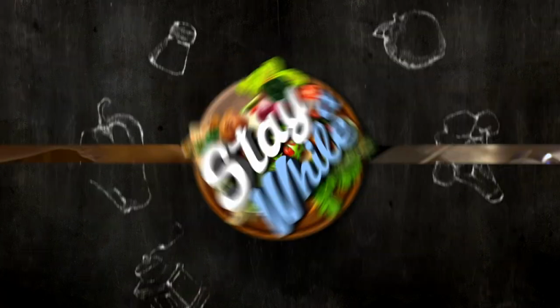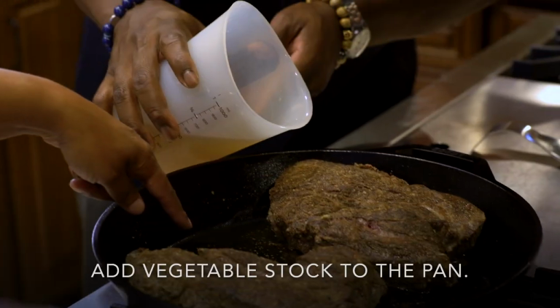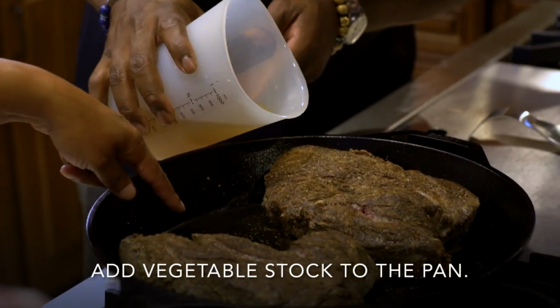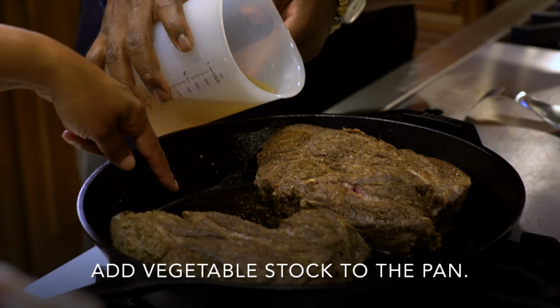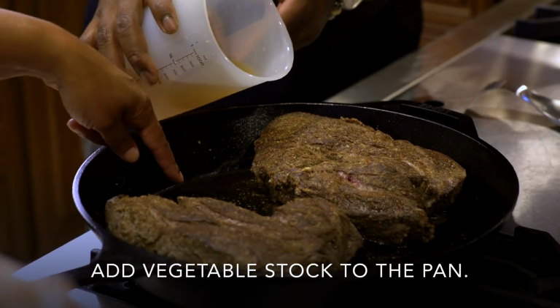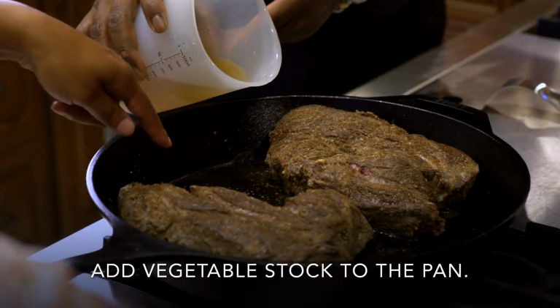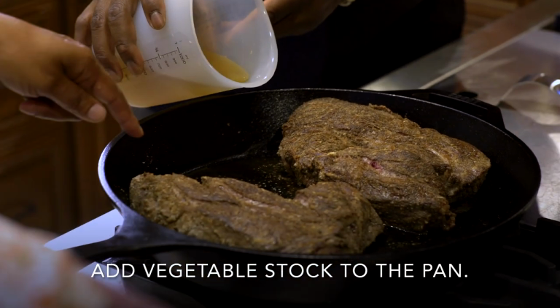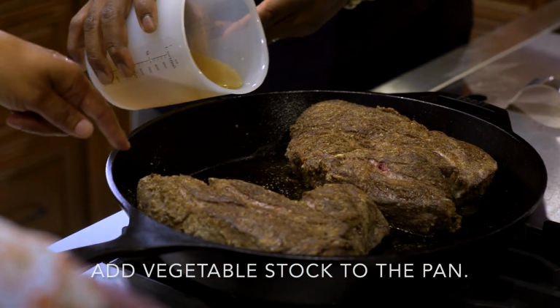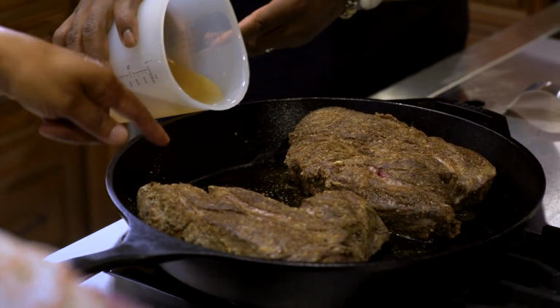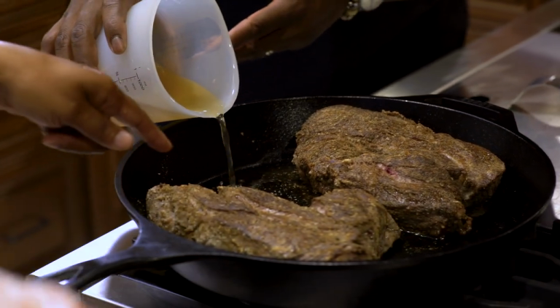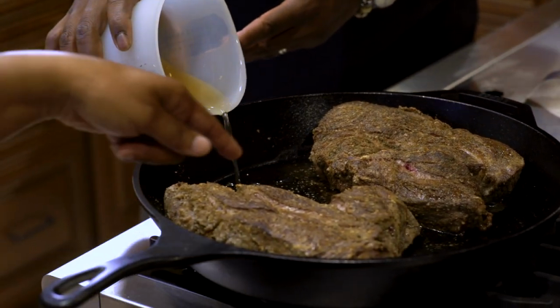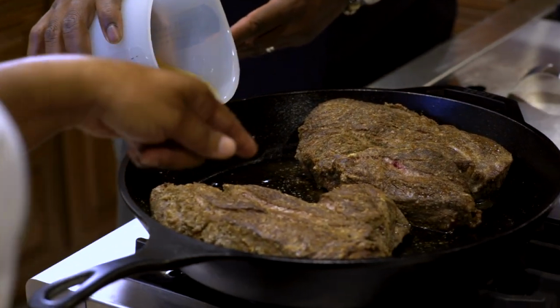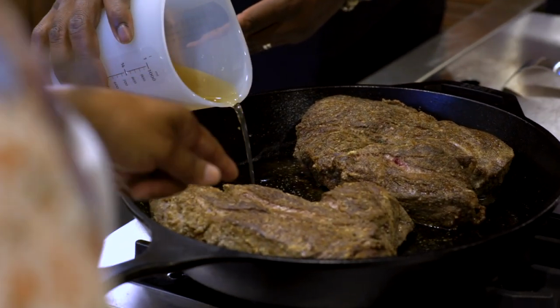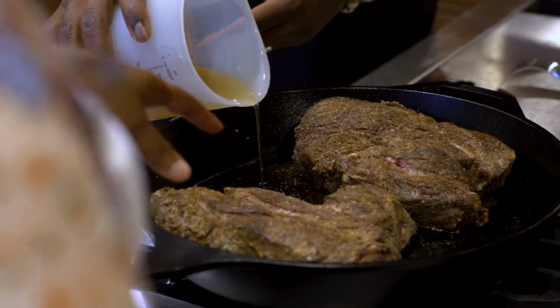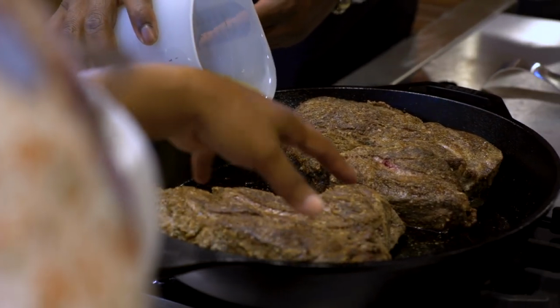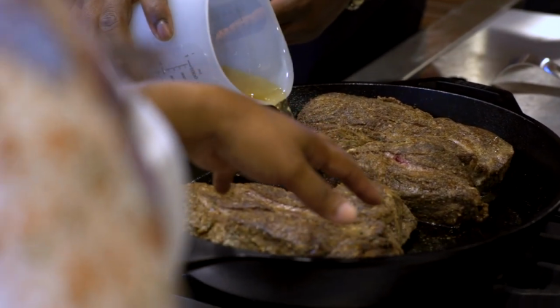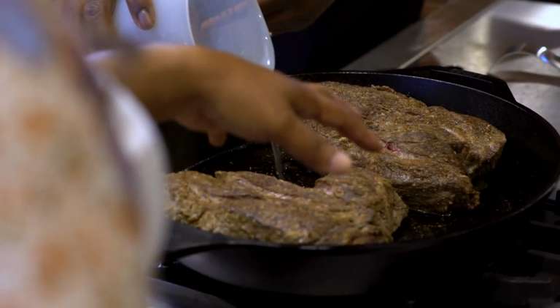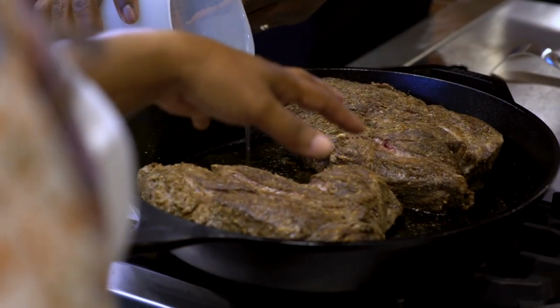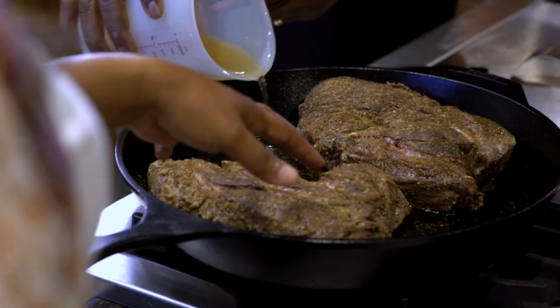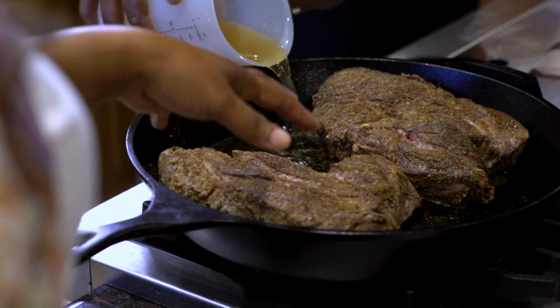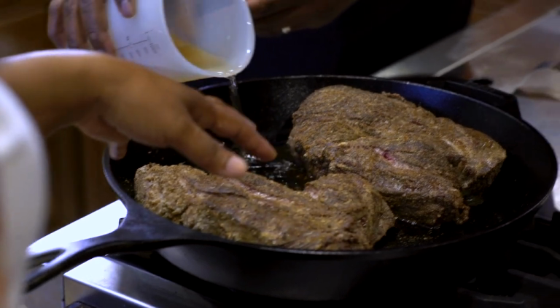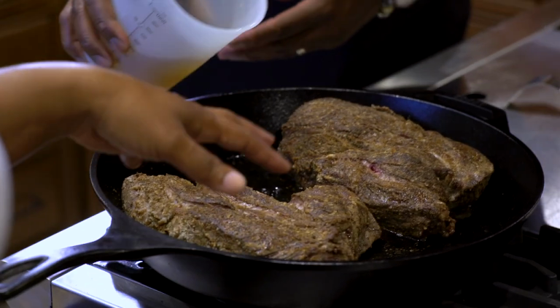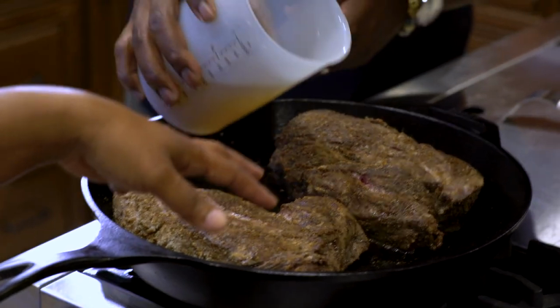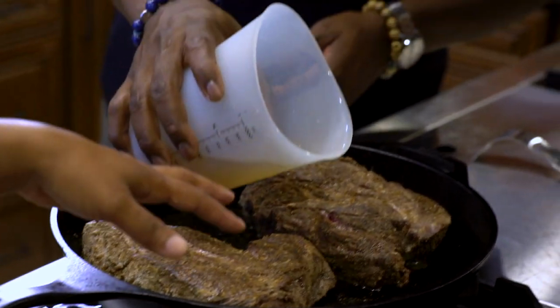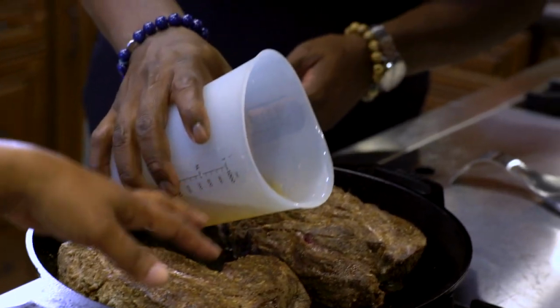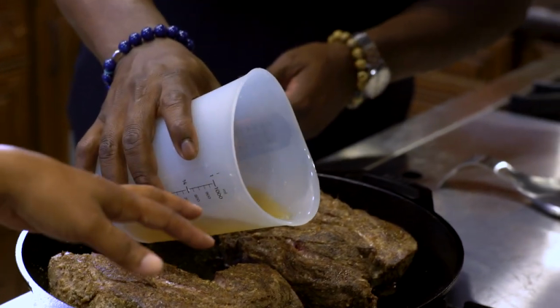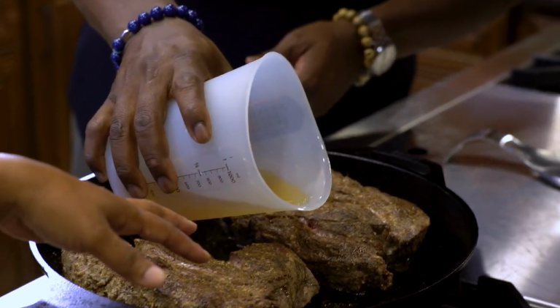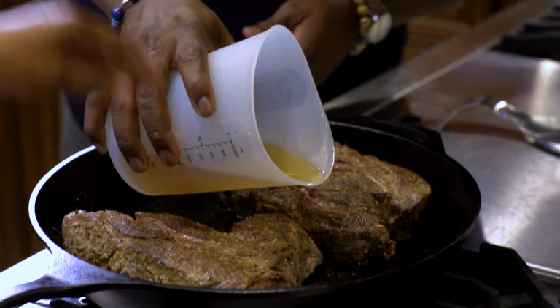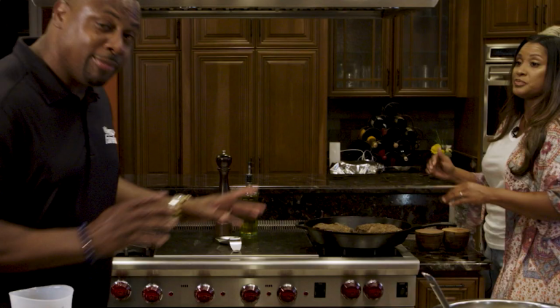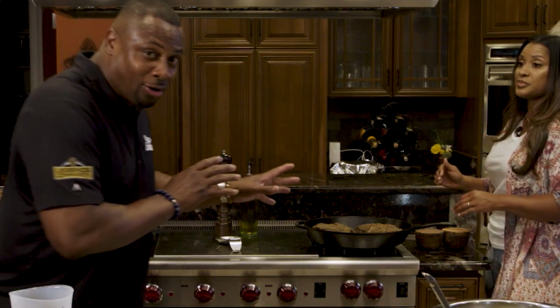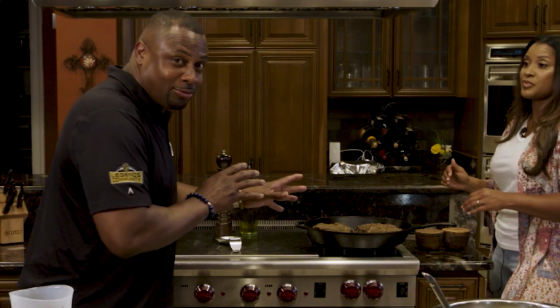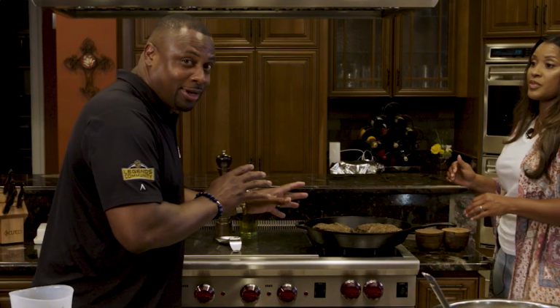We can add our vegetable broth in. If you pour it on top of your meat, that sear that you just put on top of it is actually going to soften it, and it defeats the purpose.